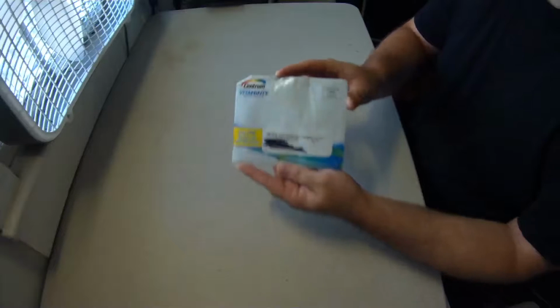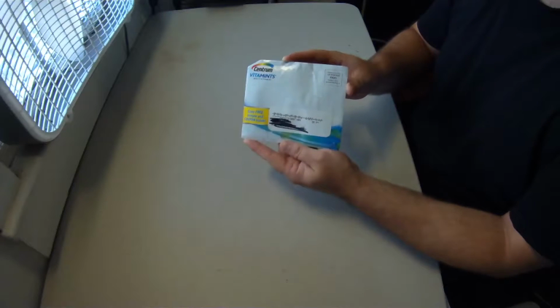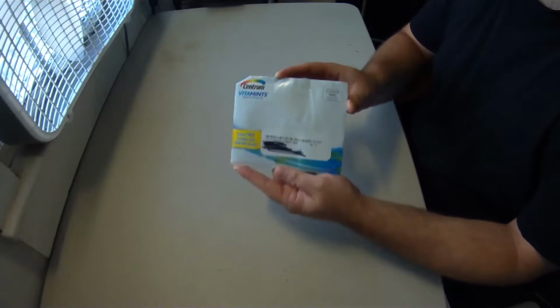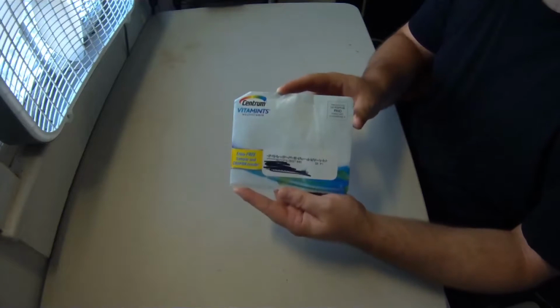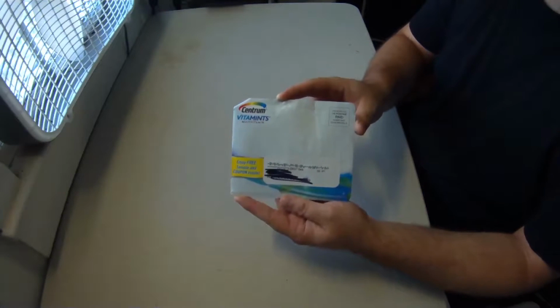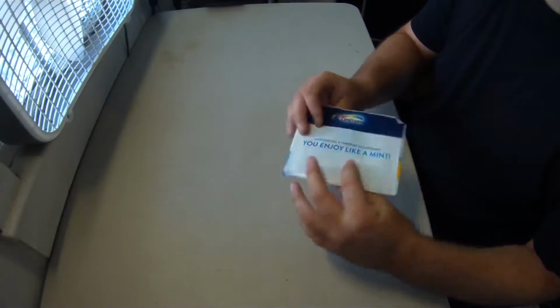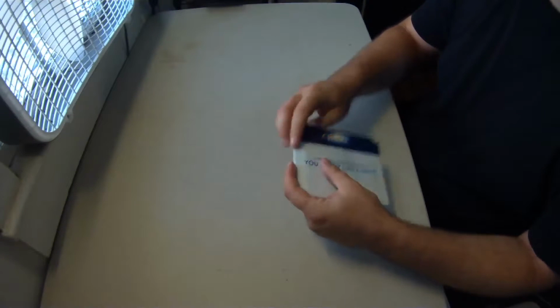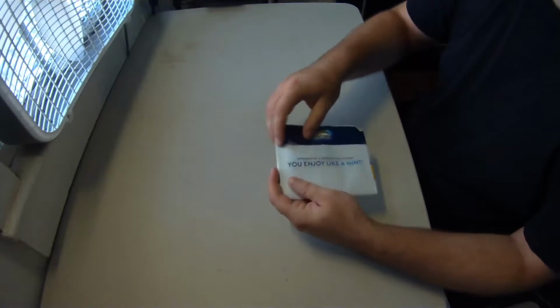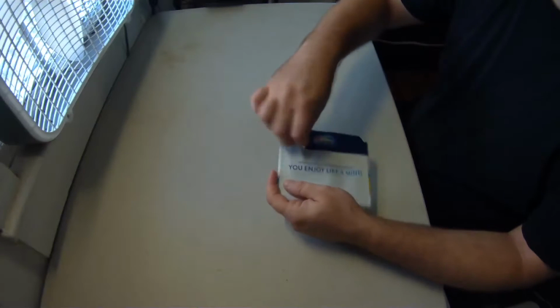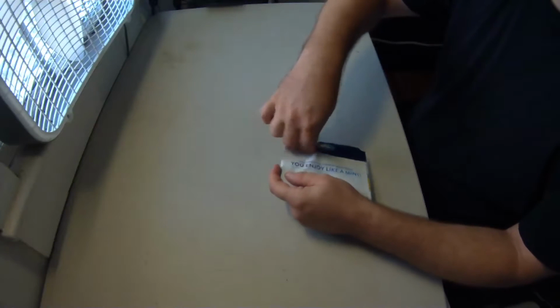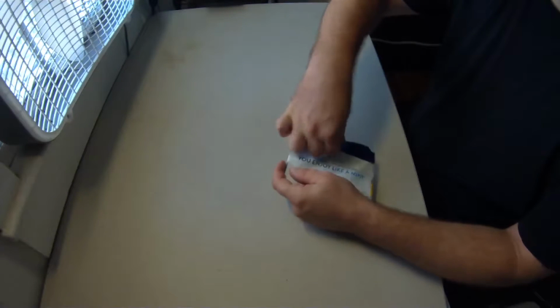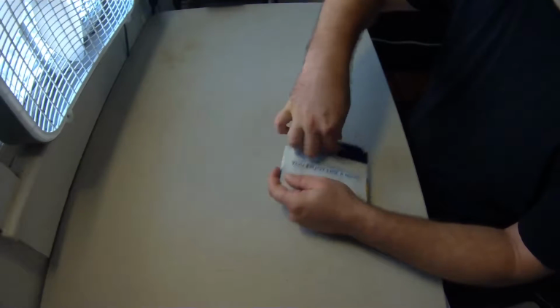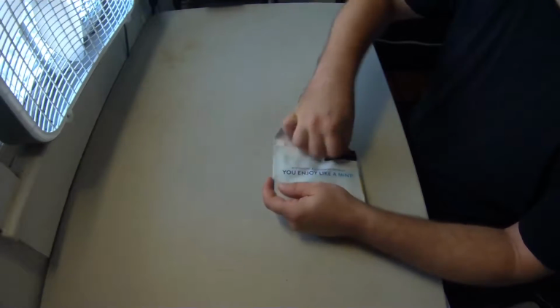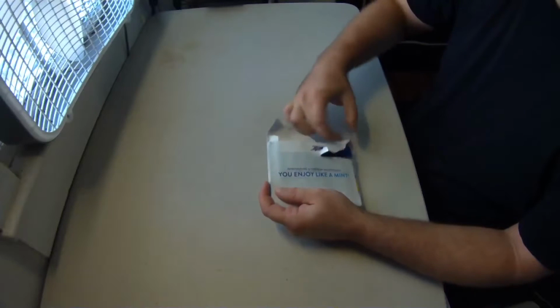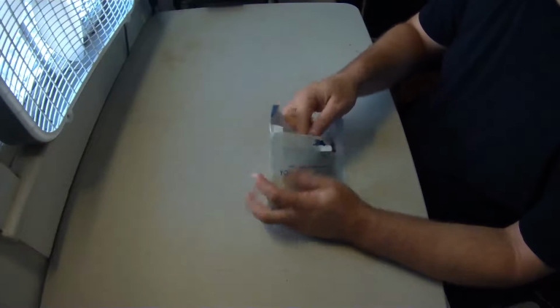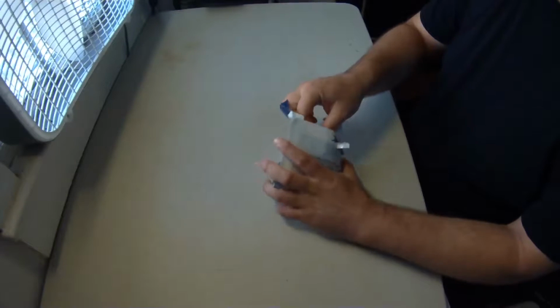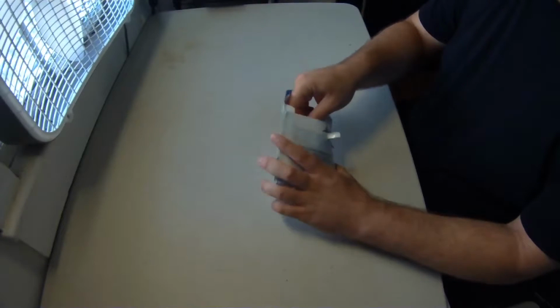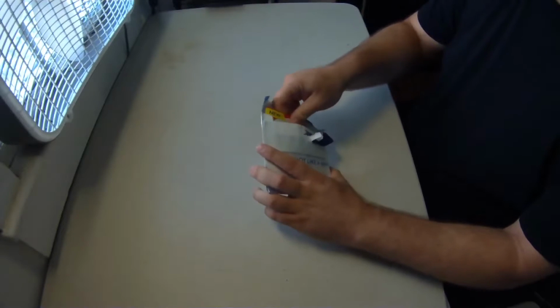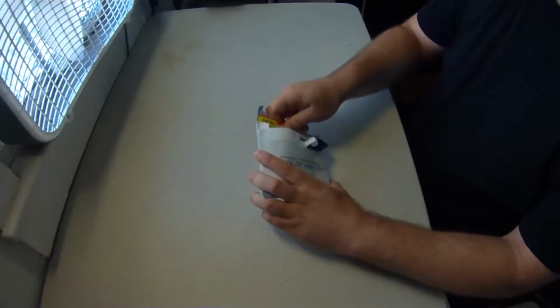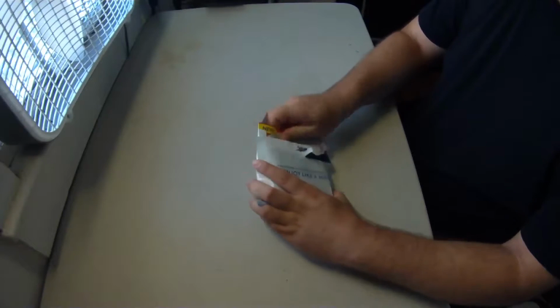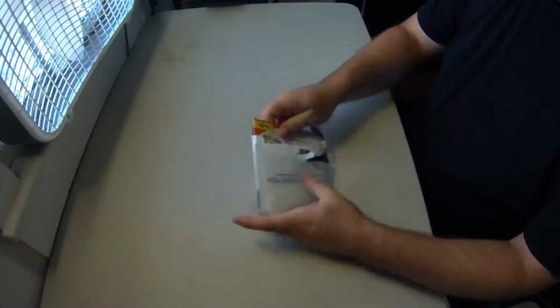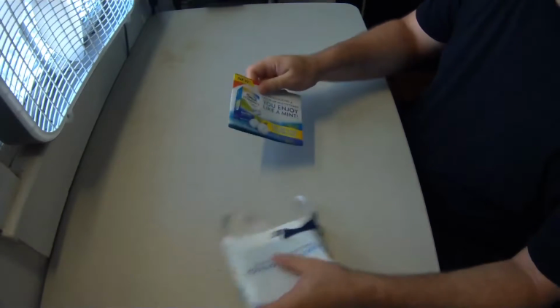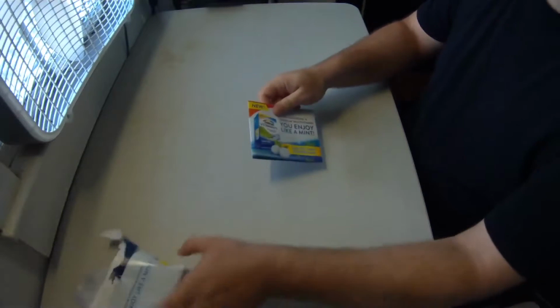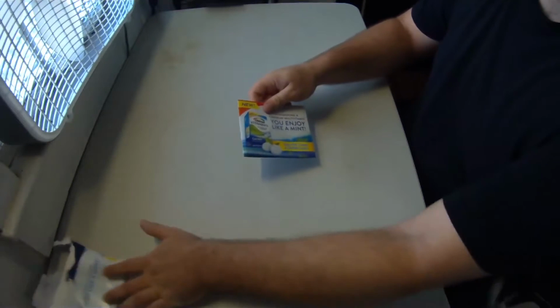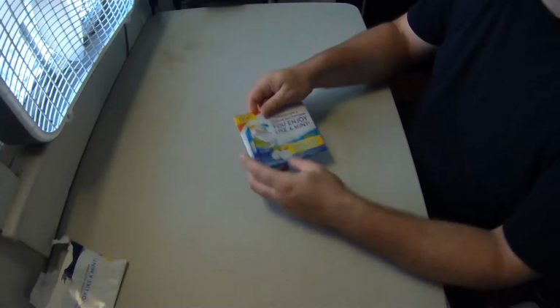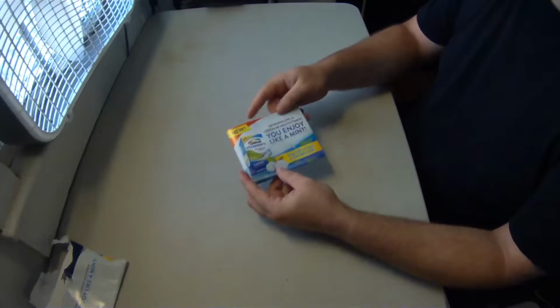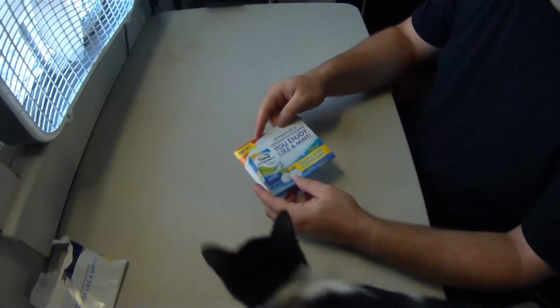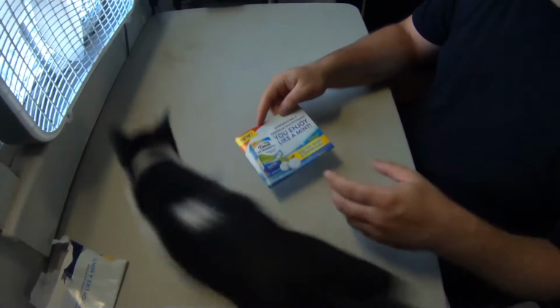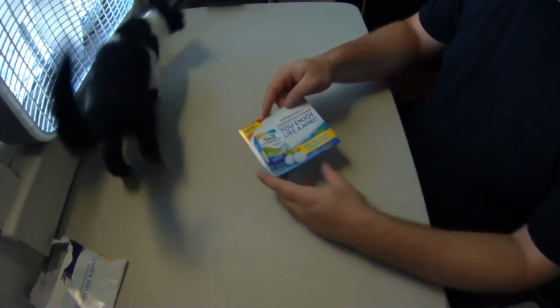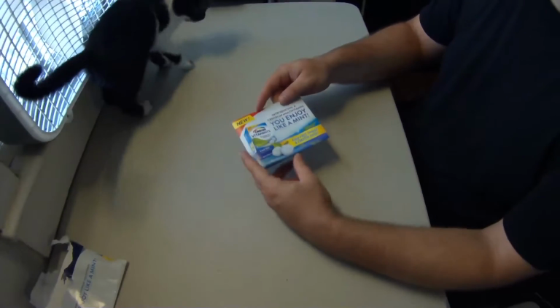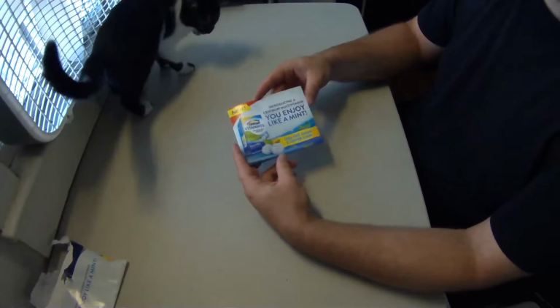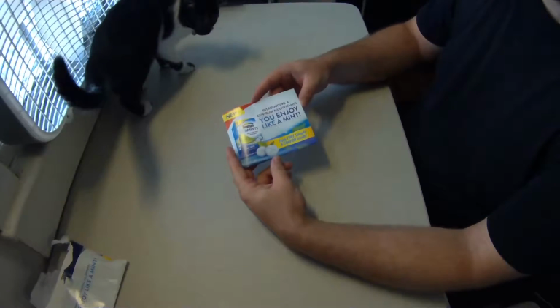Hello everyone and welcome to my video showing off my most recent free sample haul. Over the course of the last couple of weeks, as you can see here, there's a package from Centrum, and this contains a free sample of Centrum Vitamins.